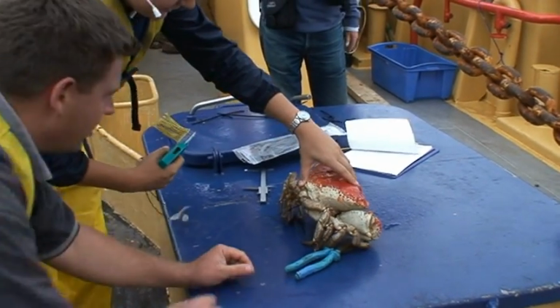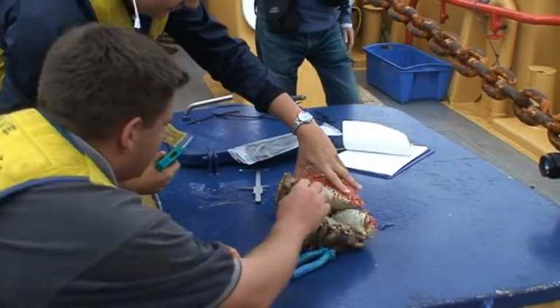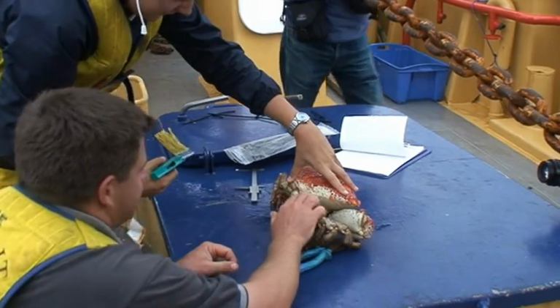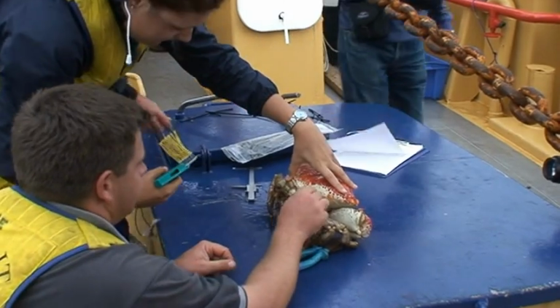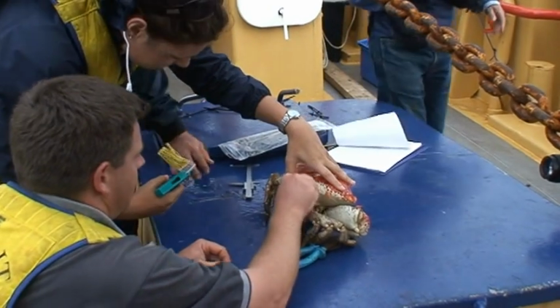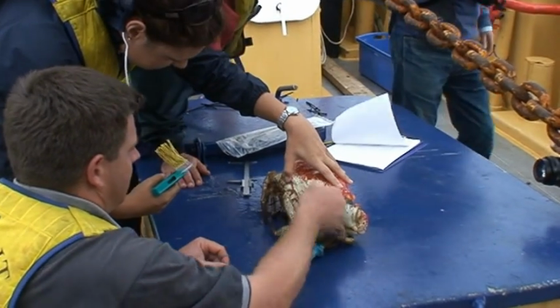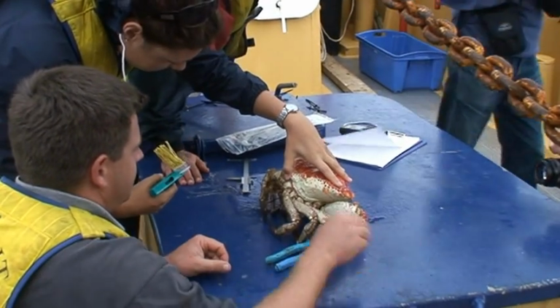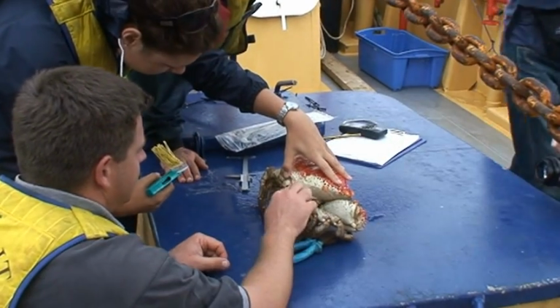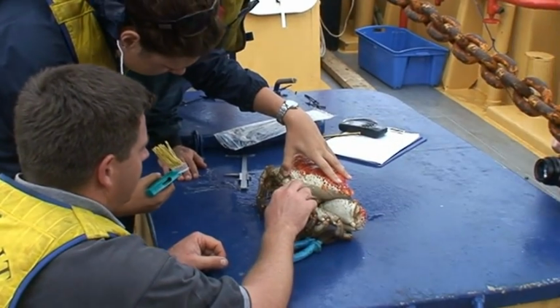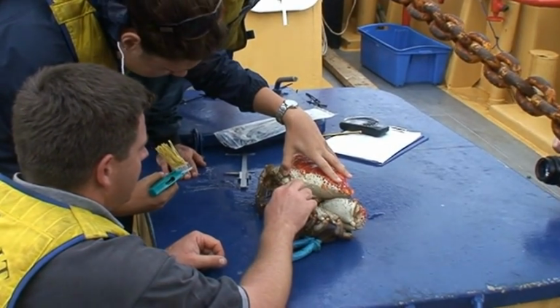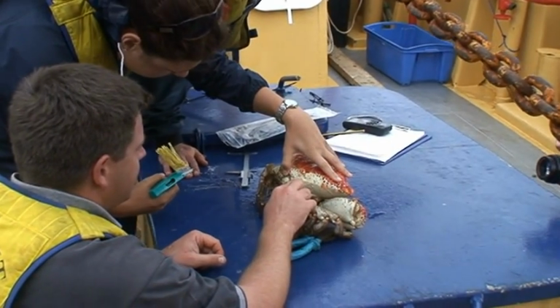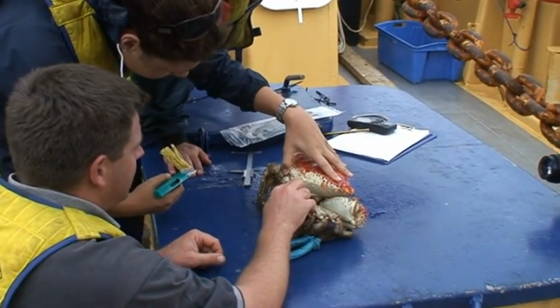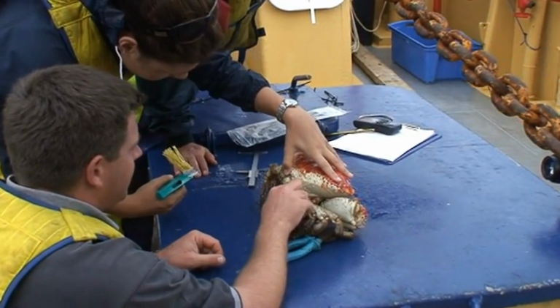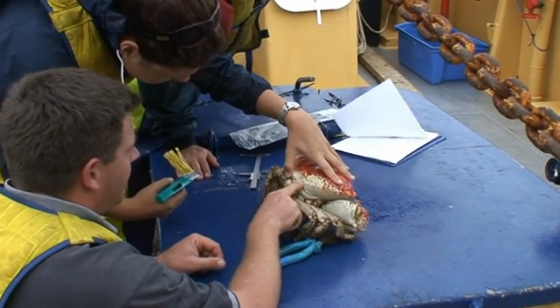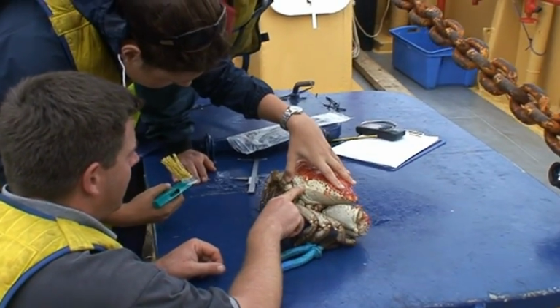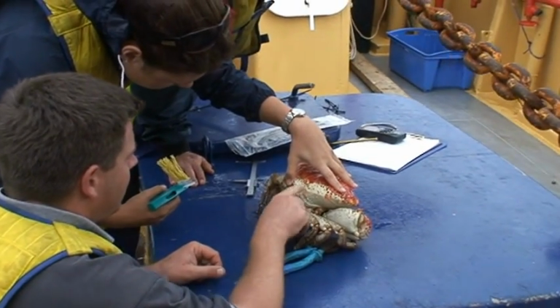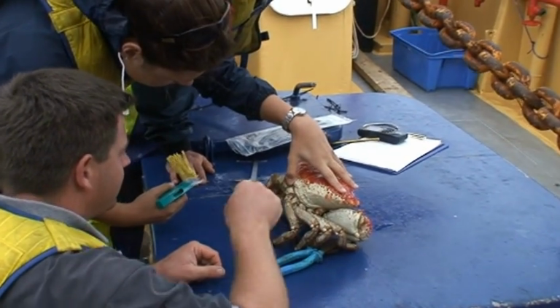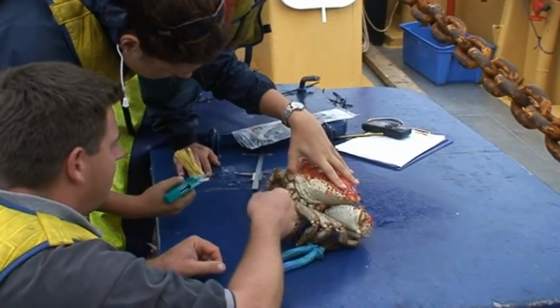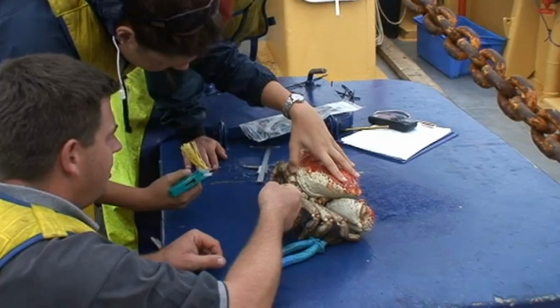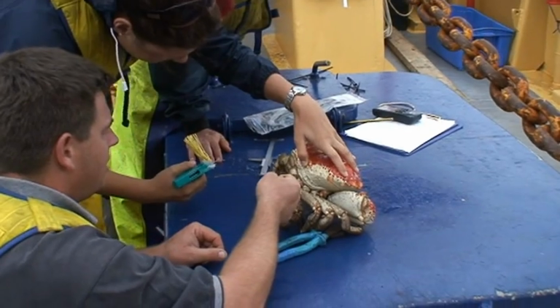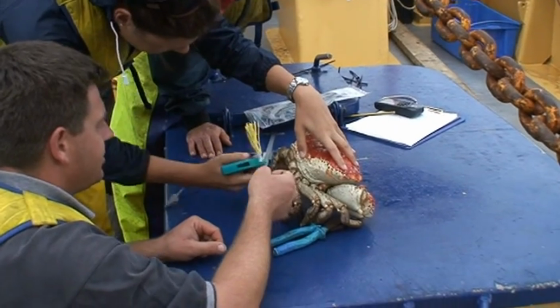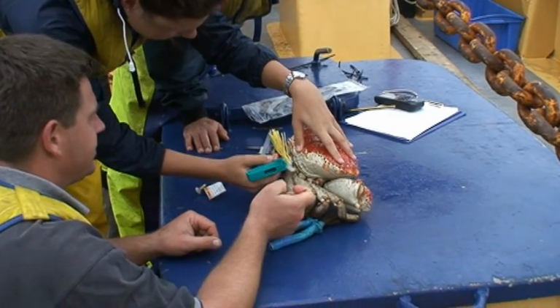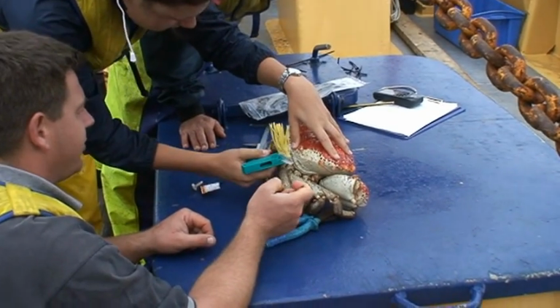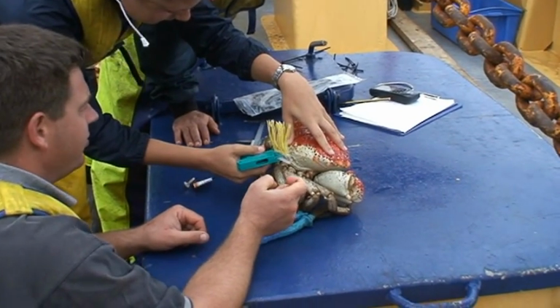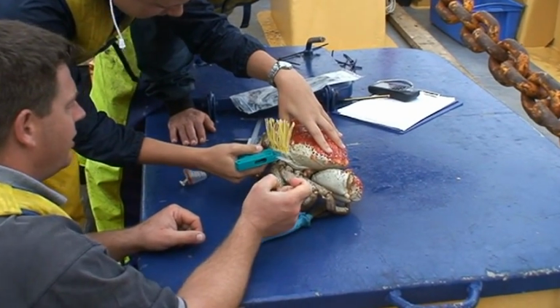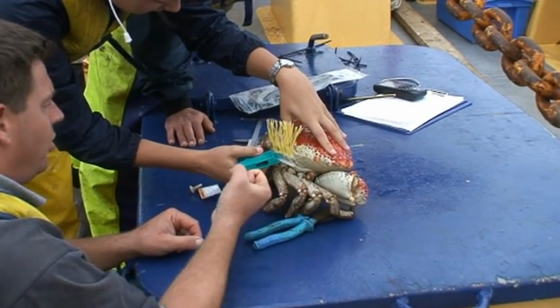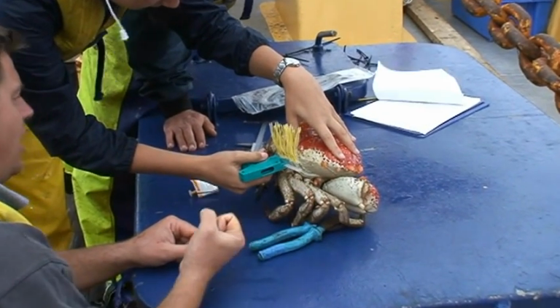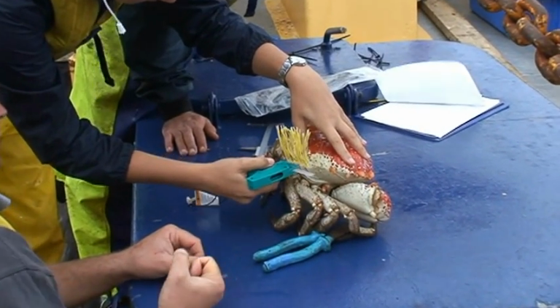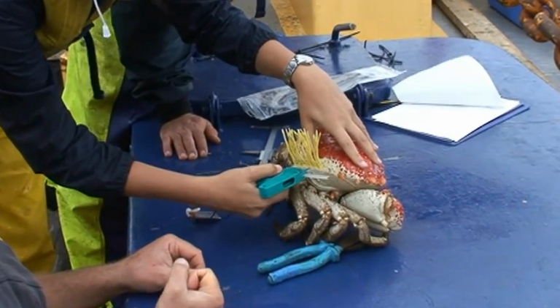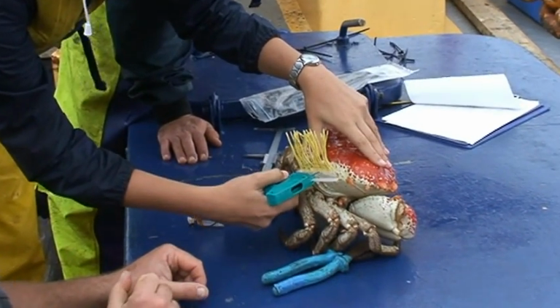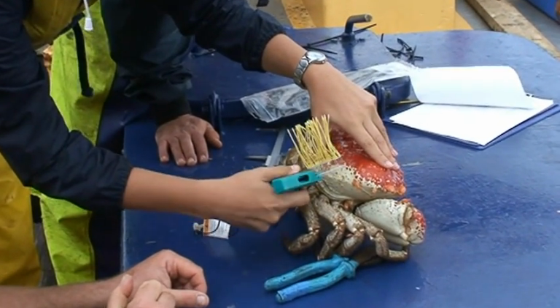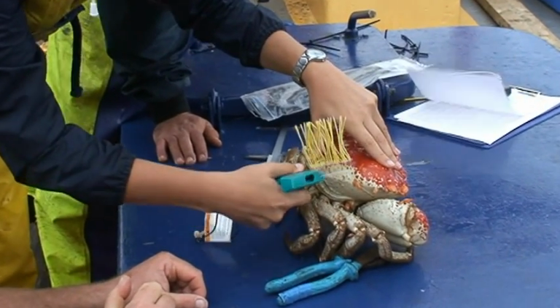You can see this line up here. About there you want to really puncture right through. Pull out halfway. Press the trigger.